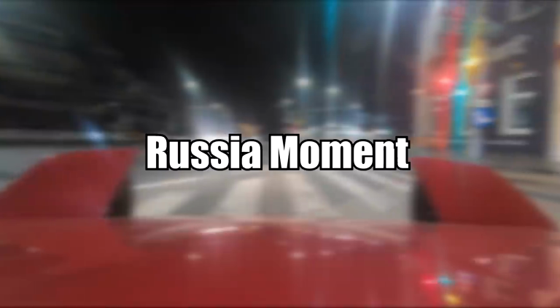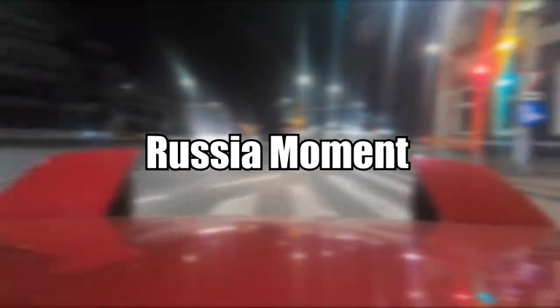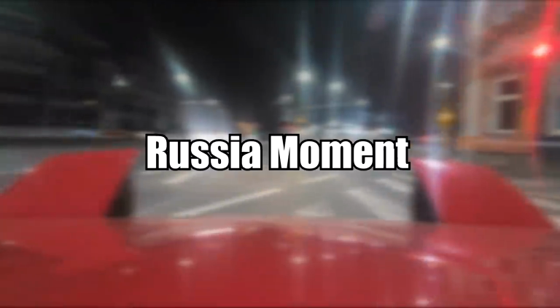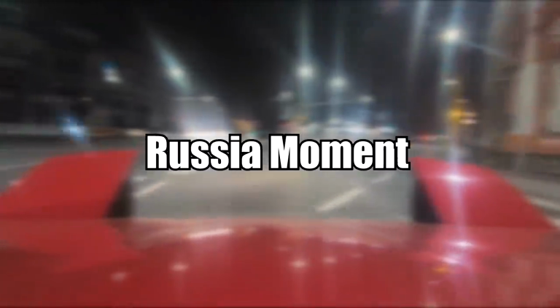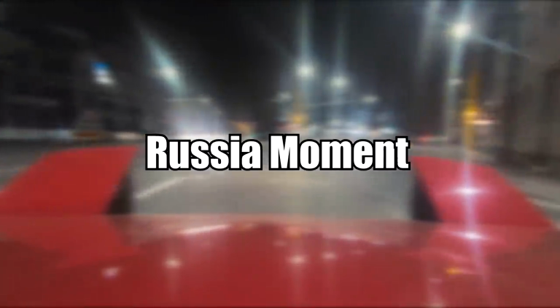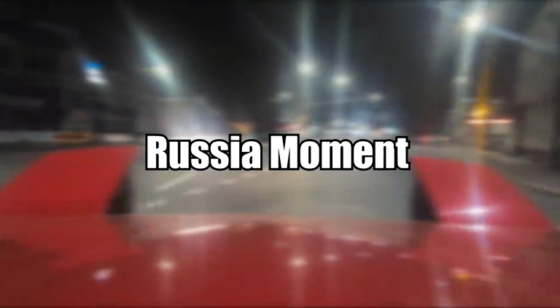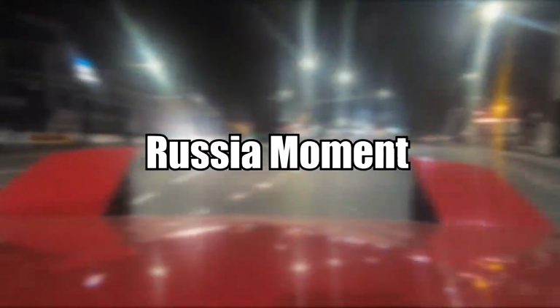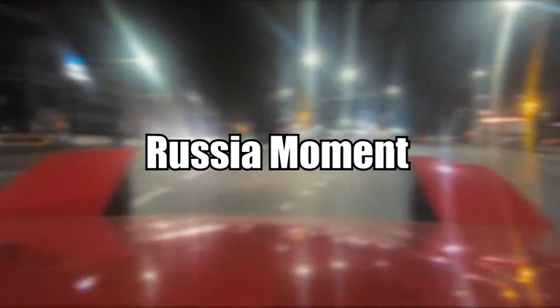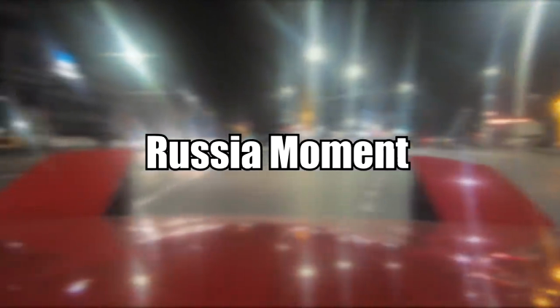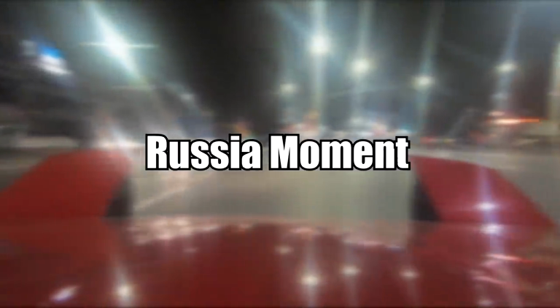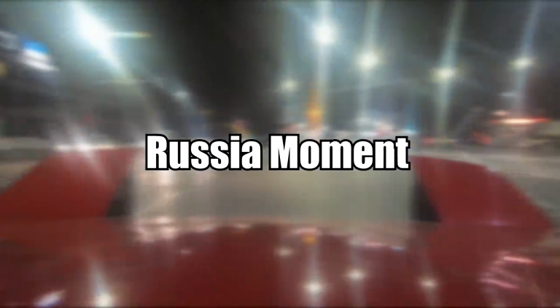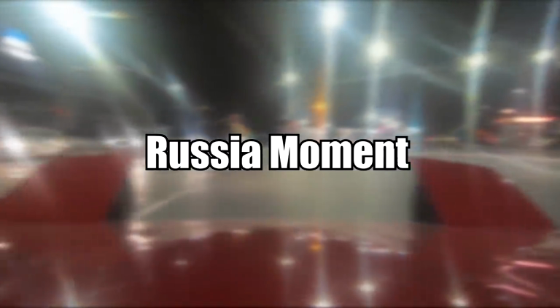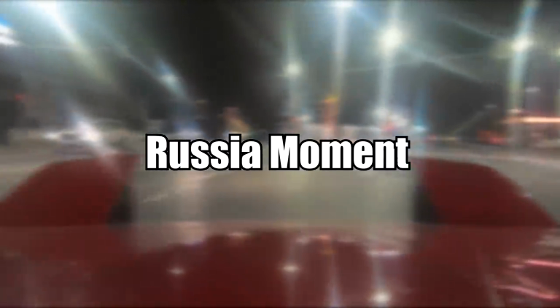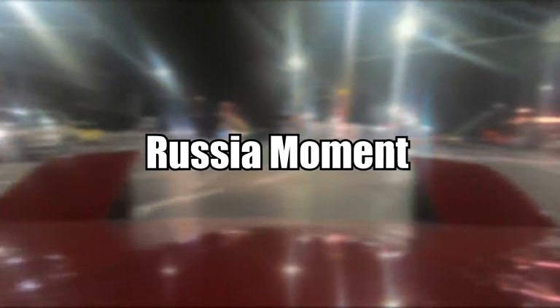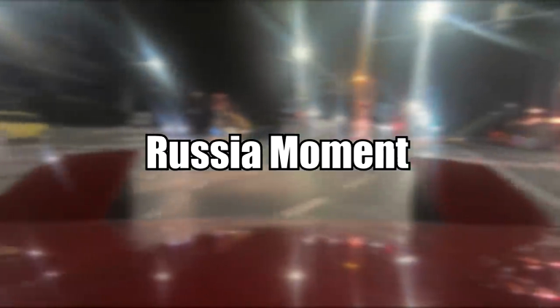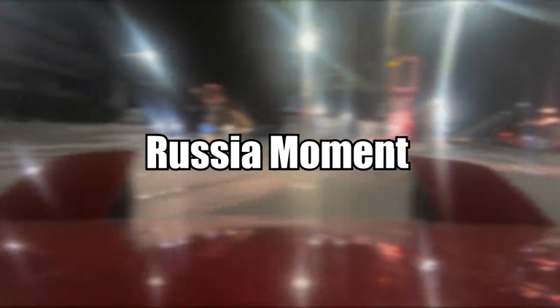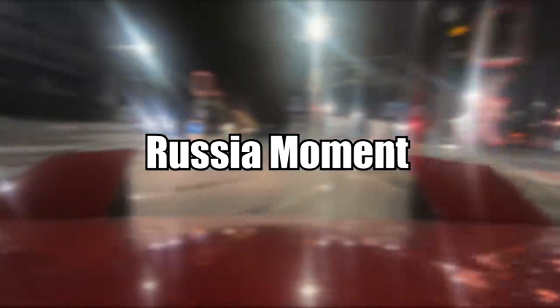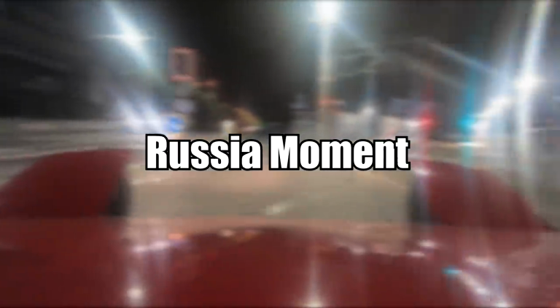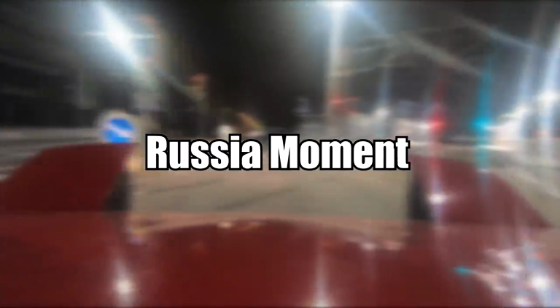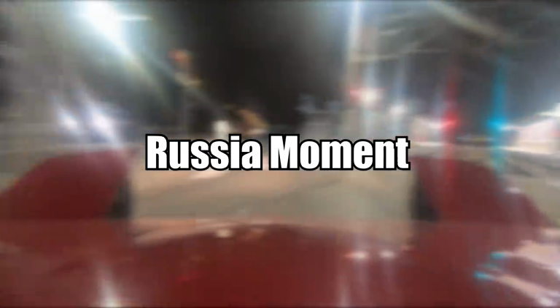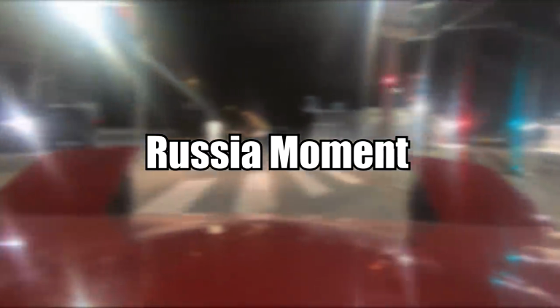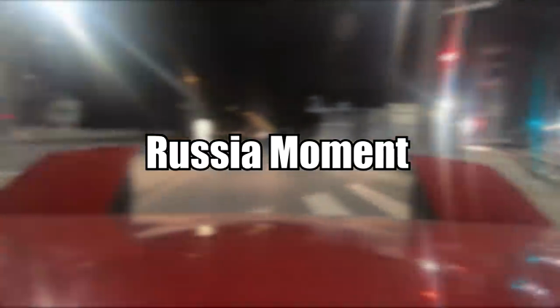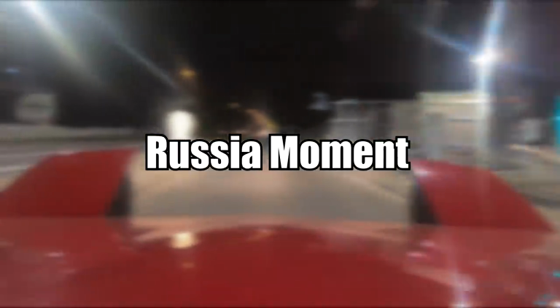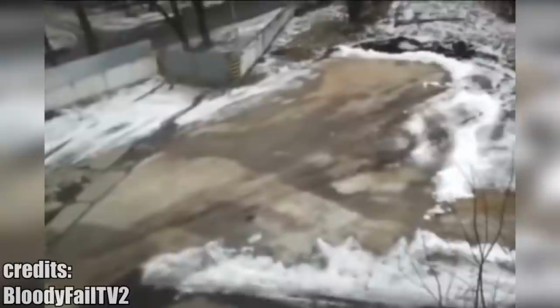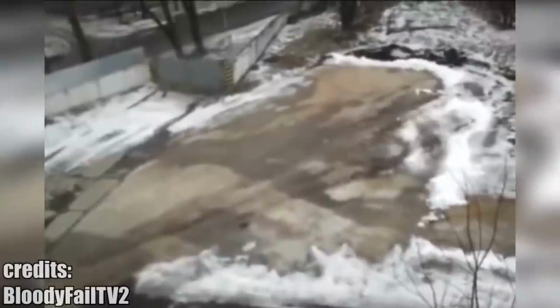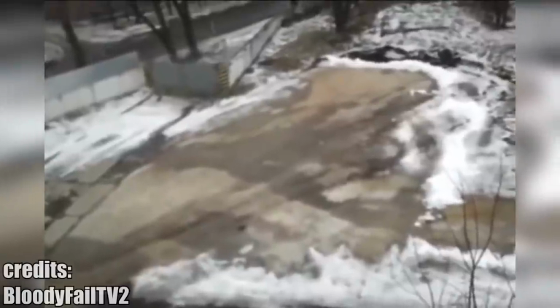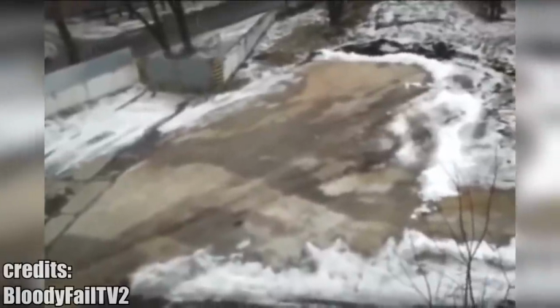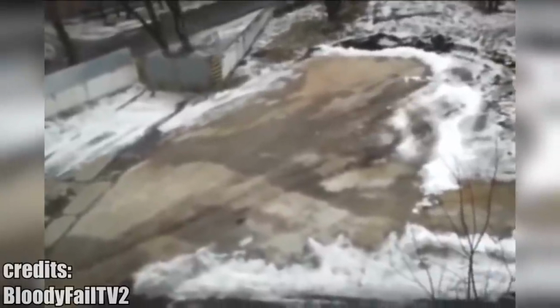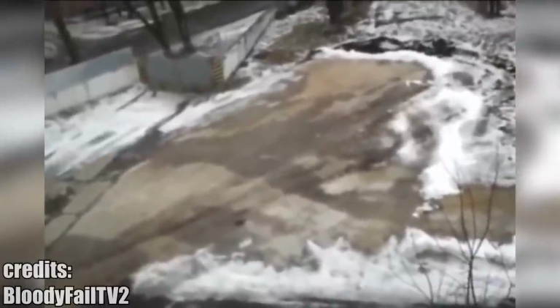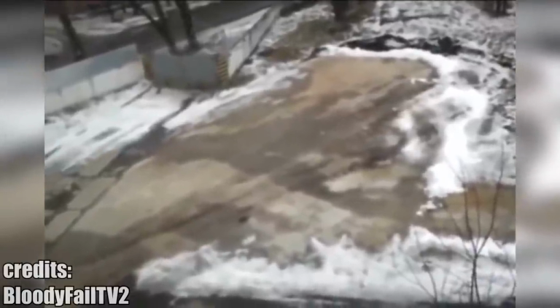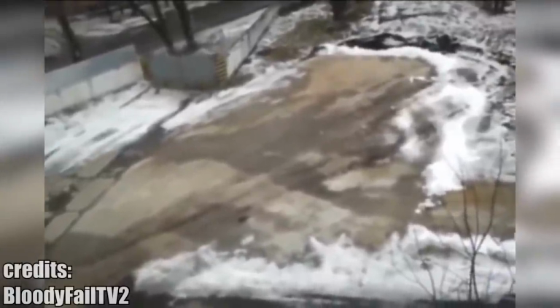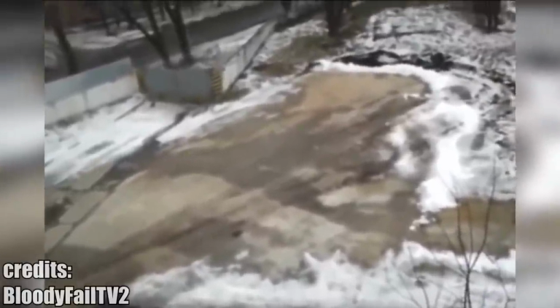What makes this video so special is not the fact that a tank is doing a handbrake turn, but the fact that a tank is doing this right next to a public road. I love Russia.